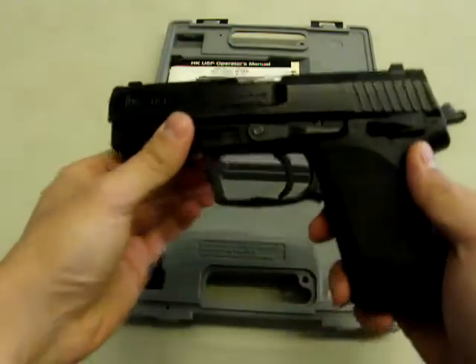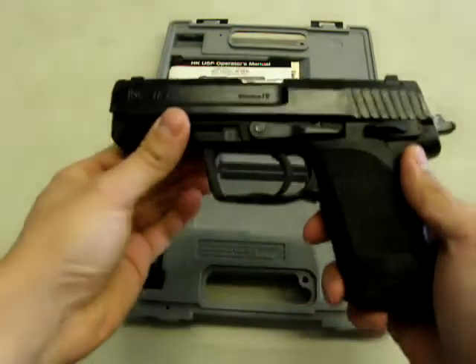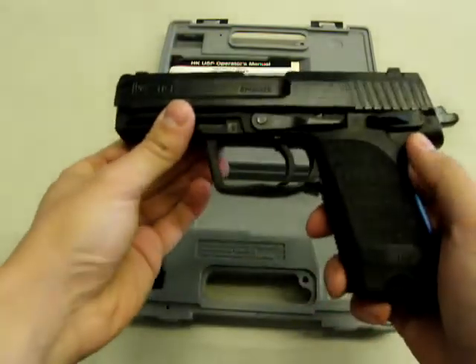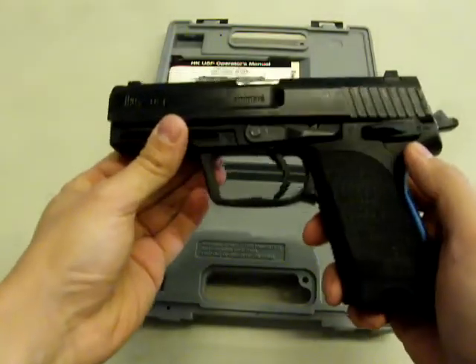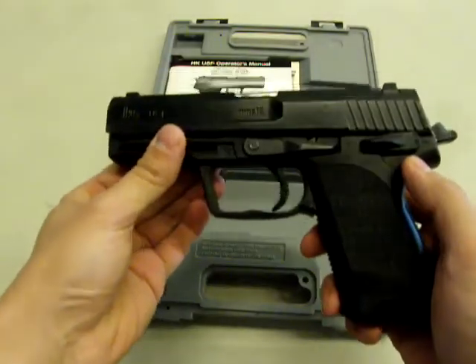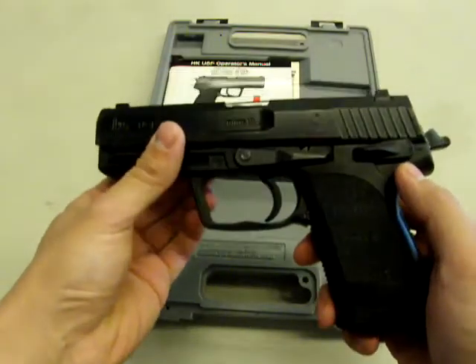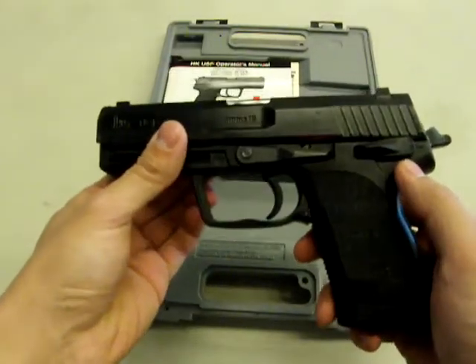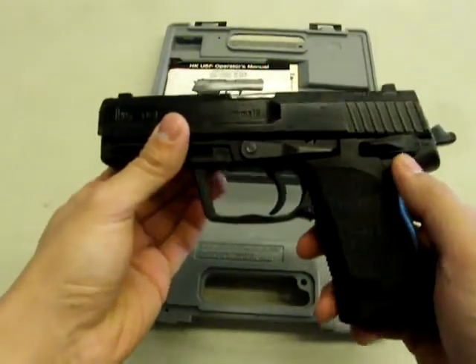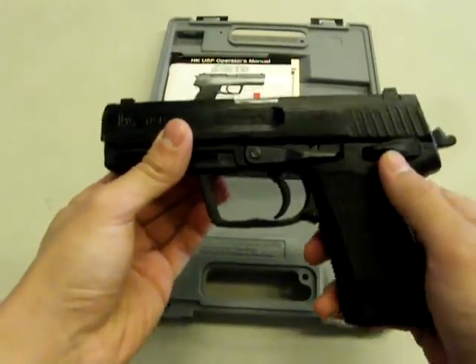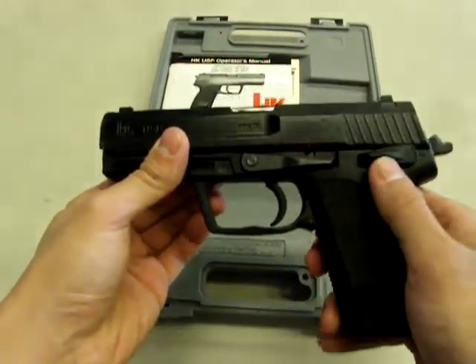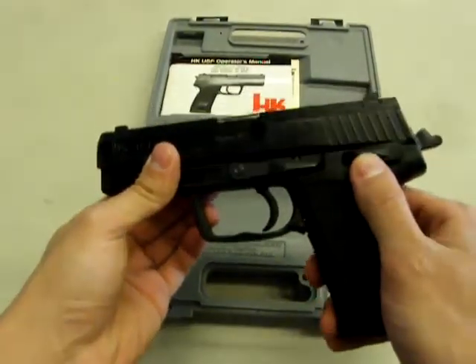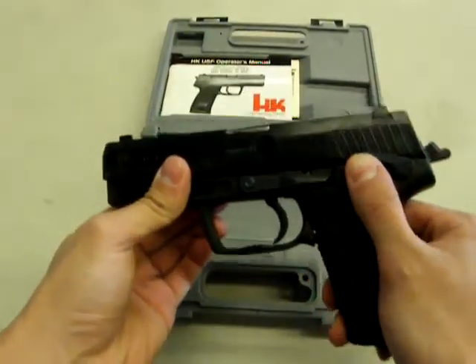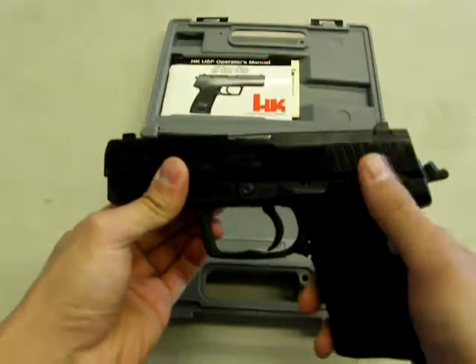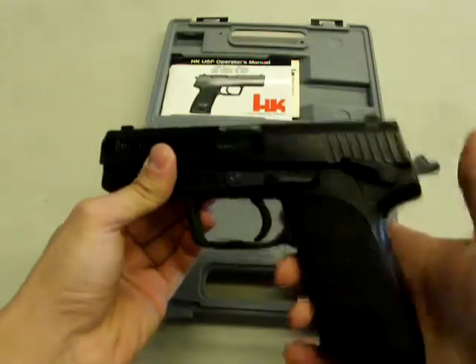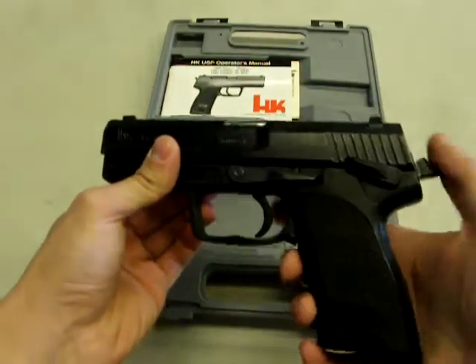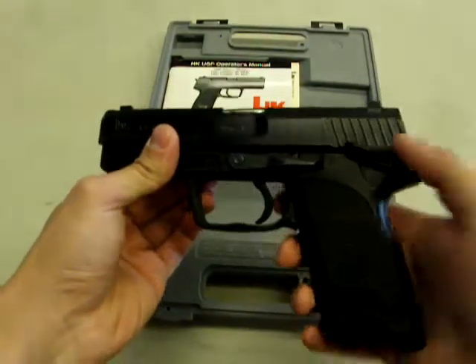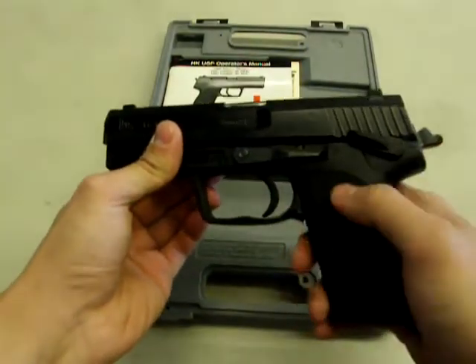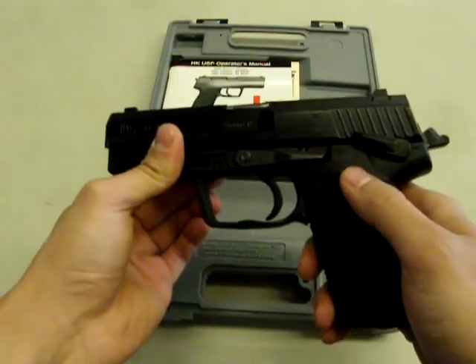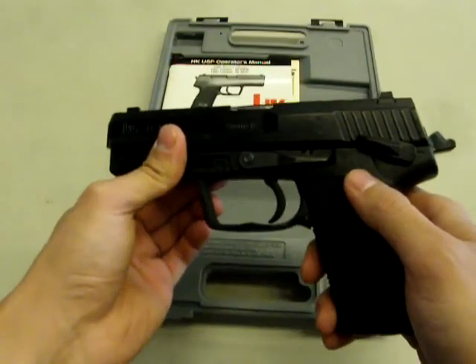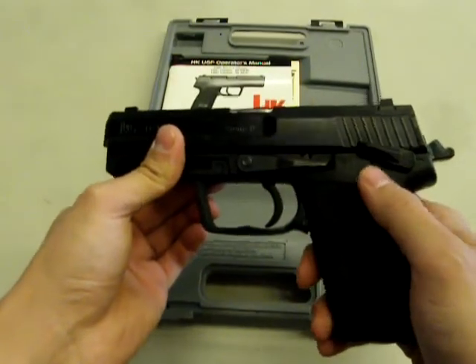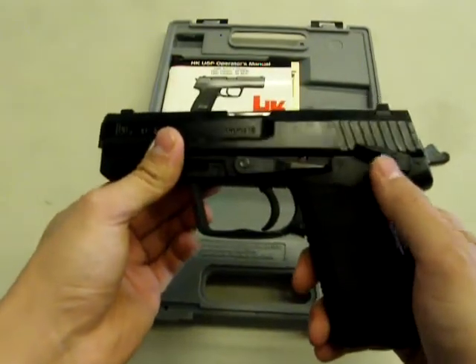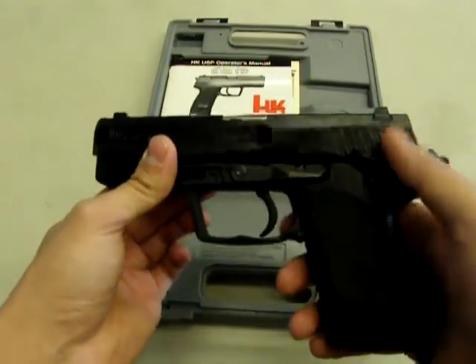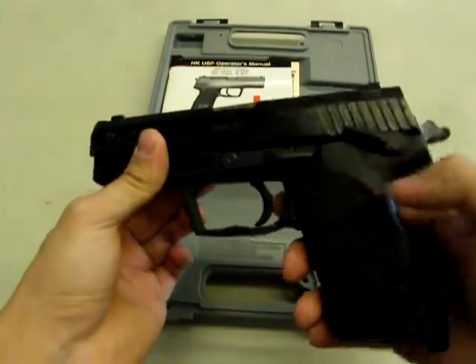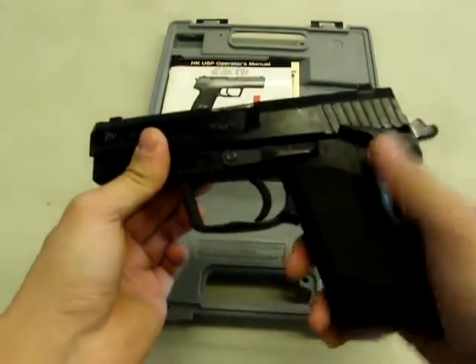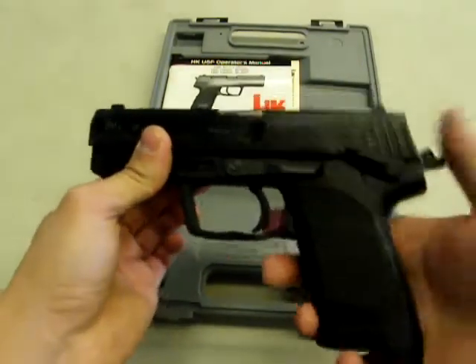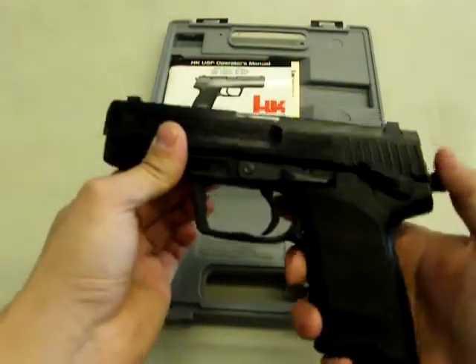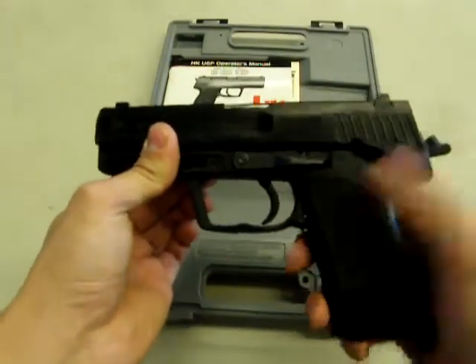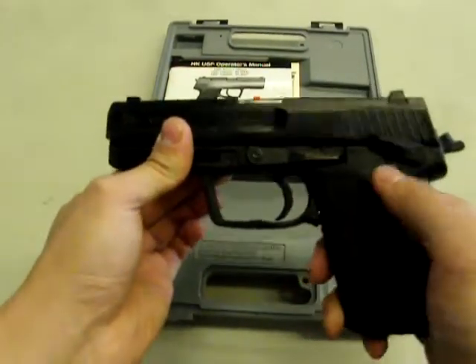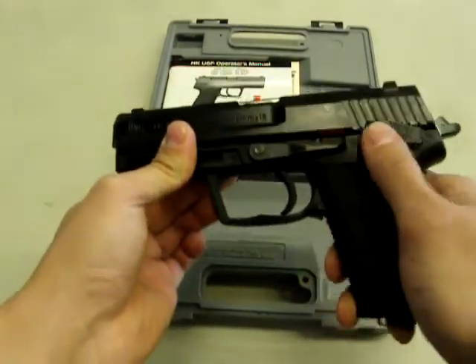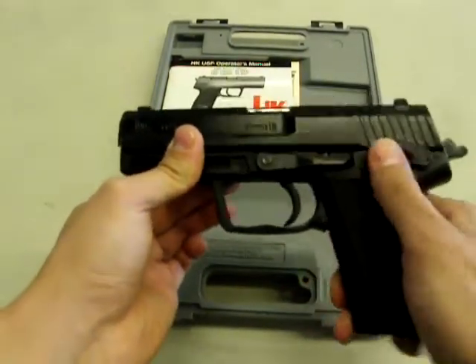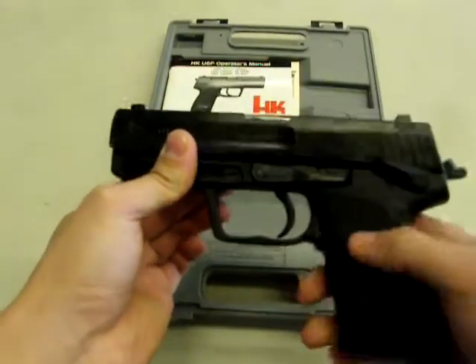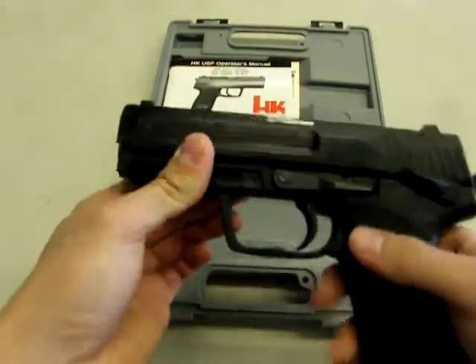The HK USP can be disassembled whether in safe or fire, and with the hammer either back or down. We're going to keep the hammer to the rear and put the safety on.